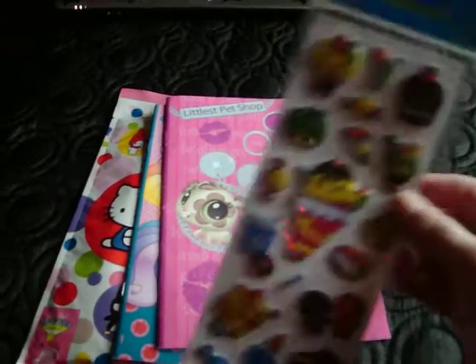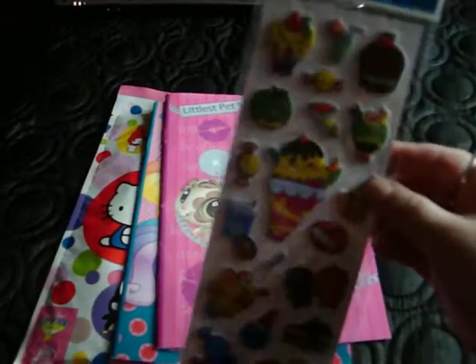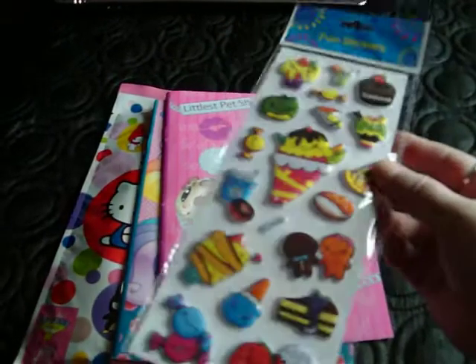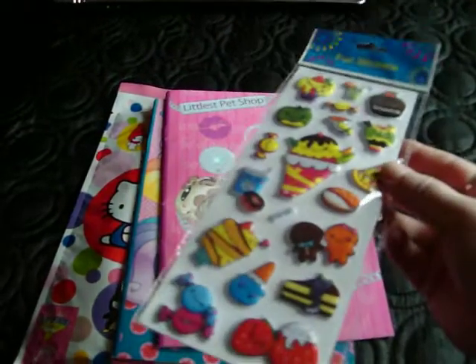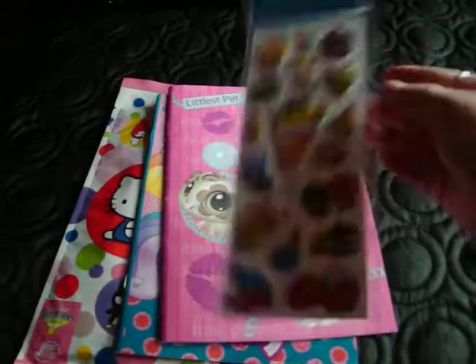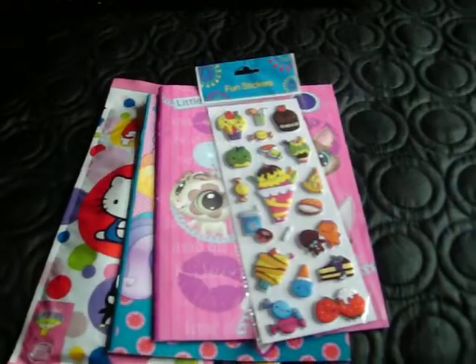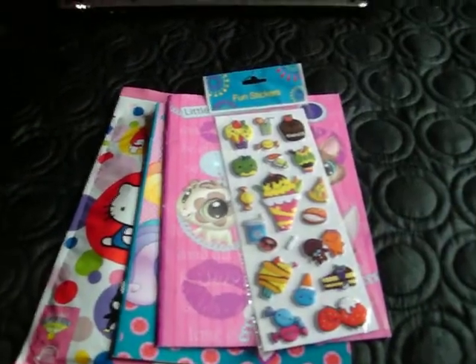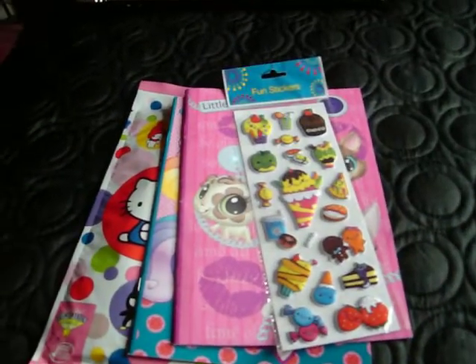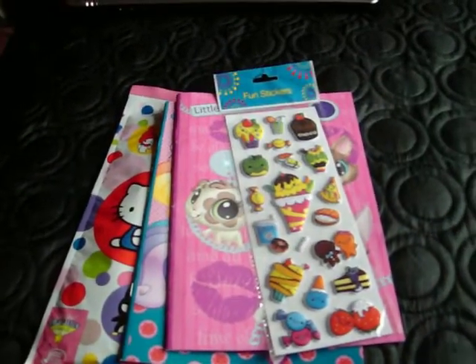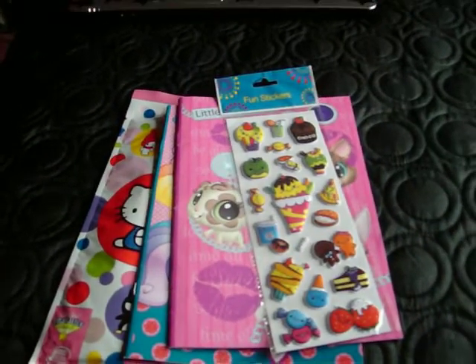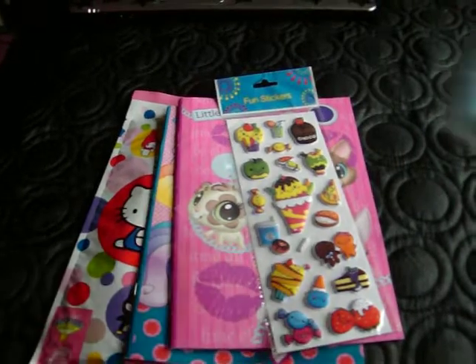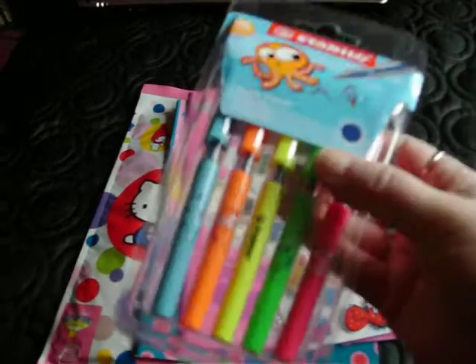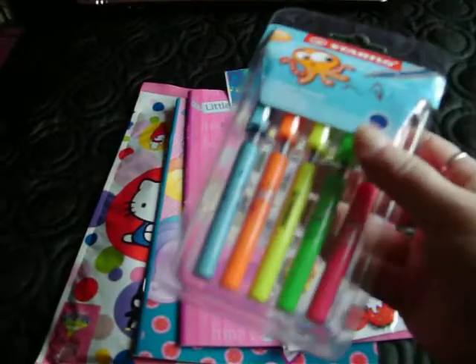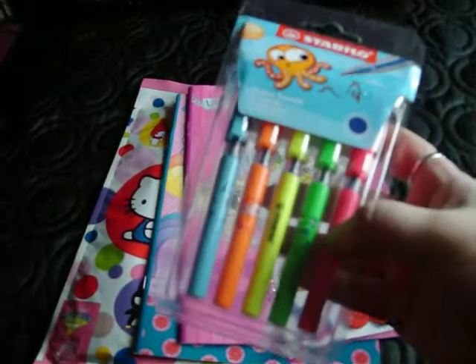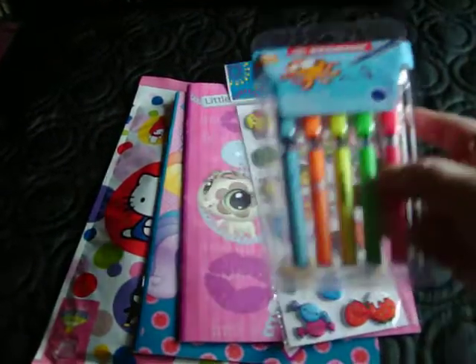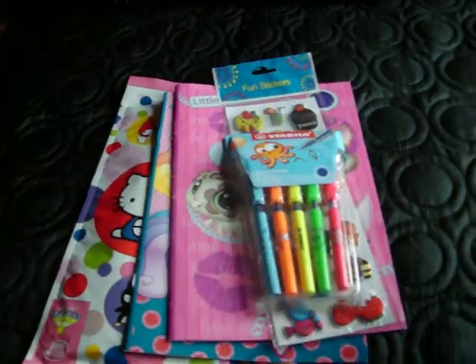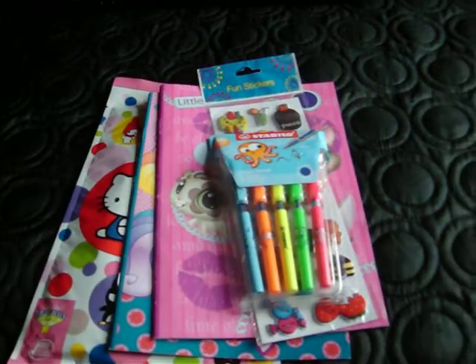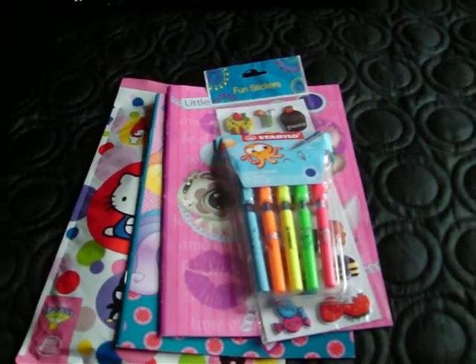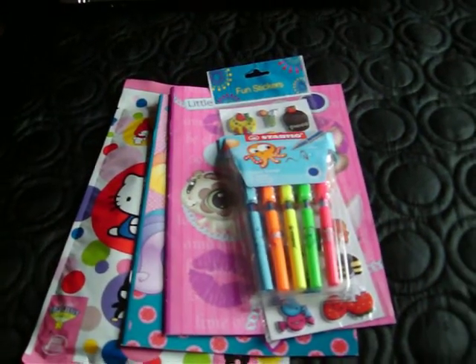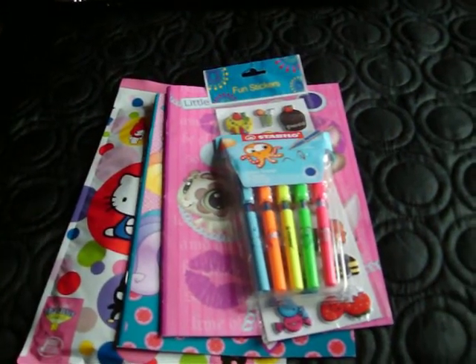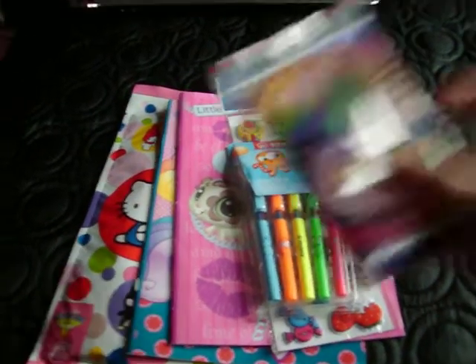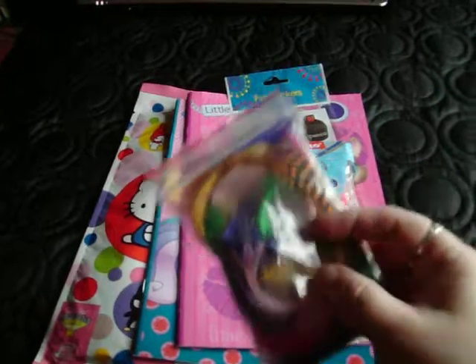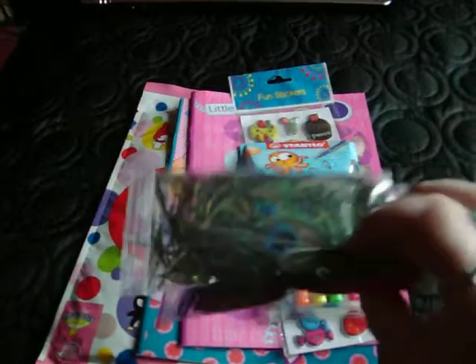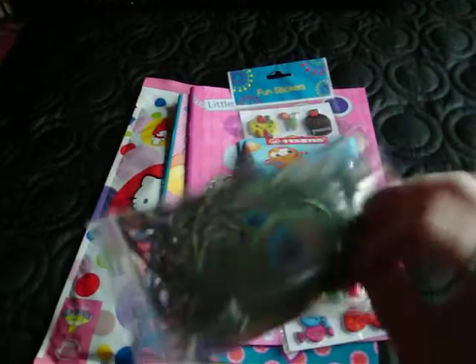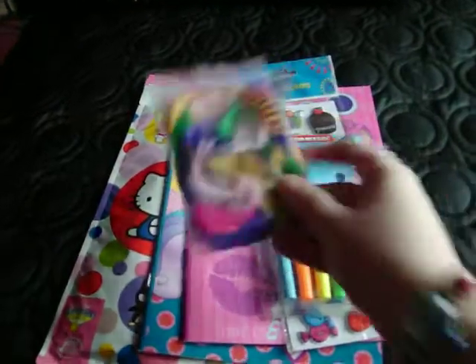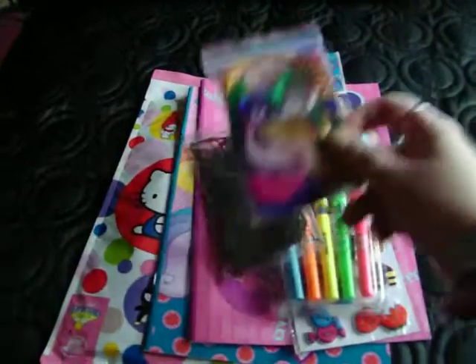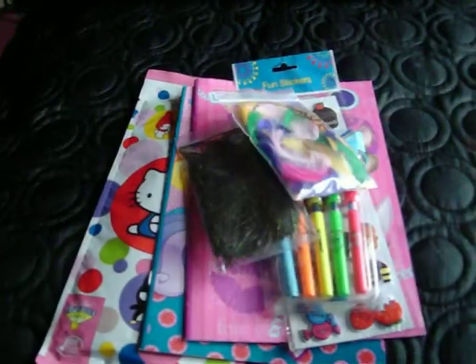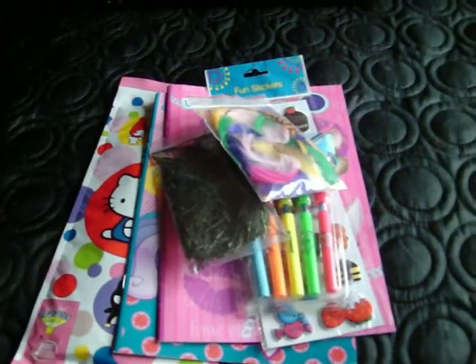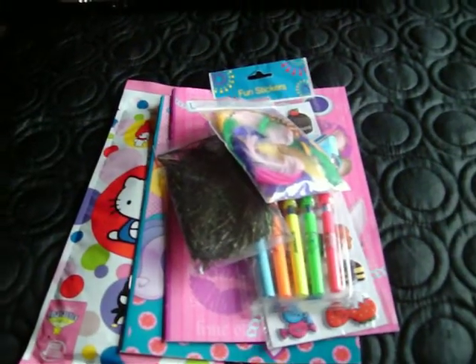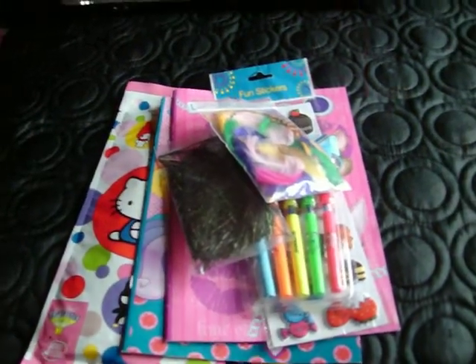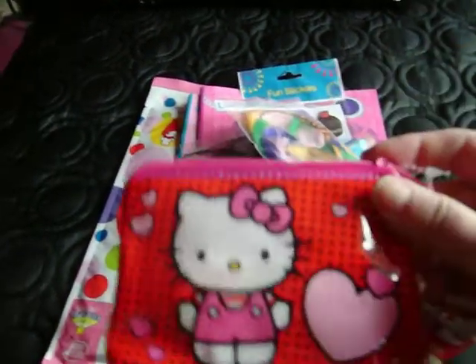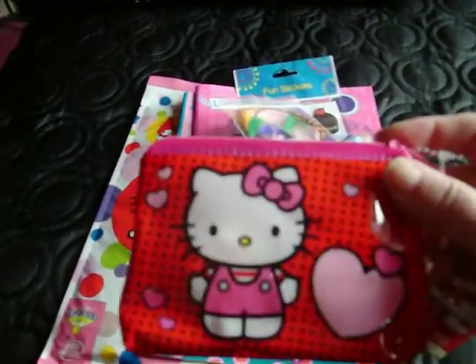The stickers with the kawaii faces, the pens with the cute faces on, the two baggies of feathers, and the Hello Kitty purse.